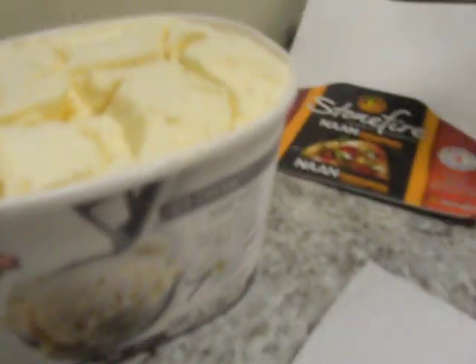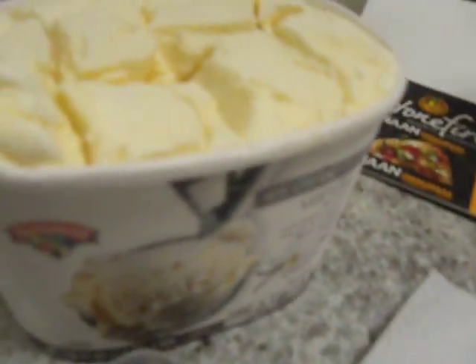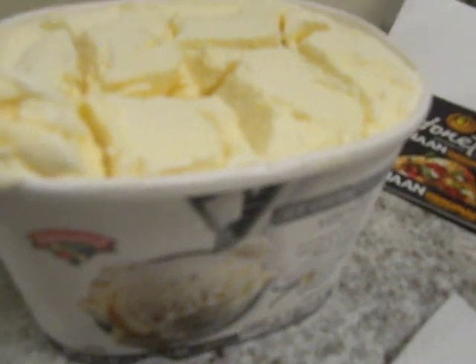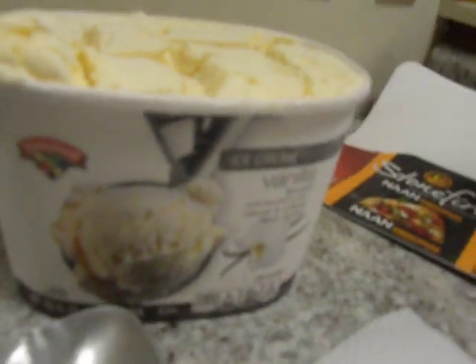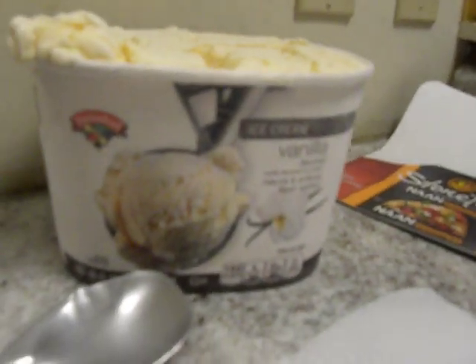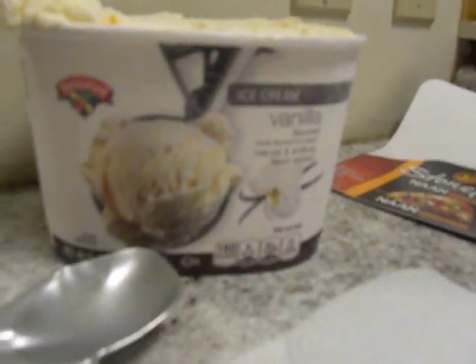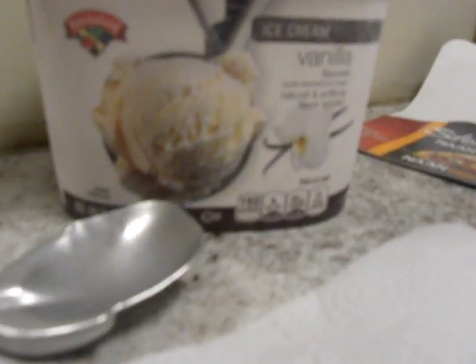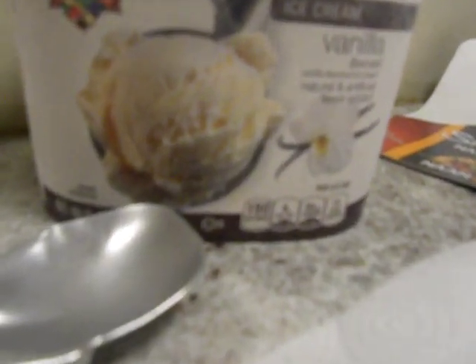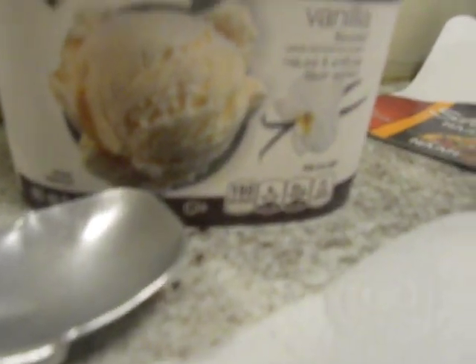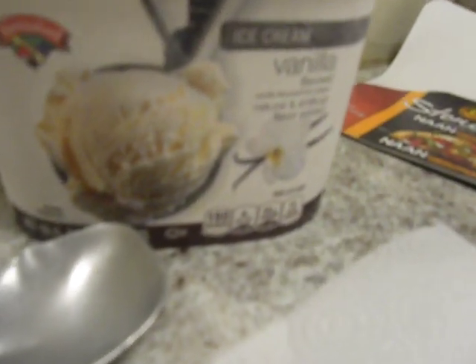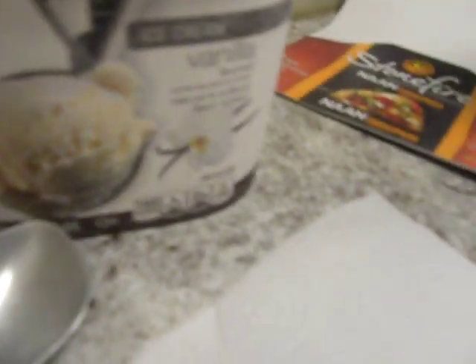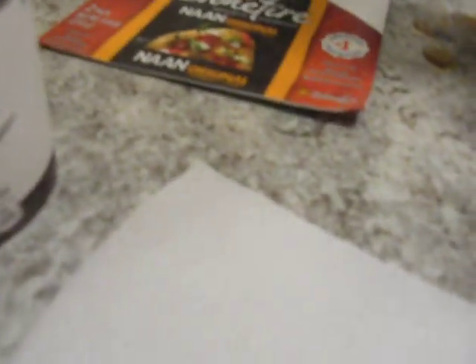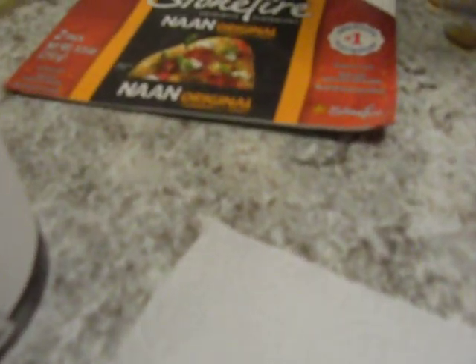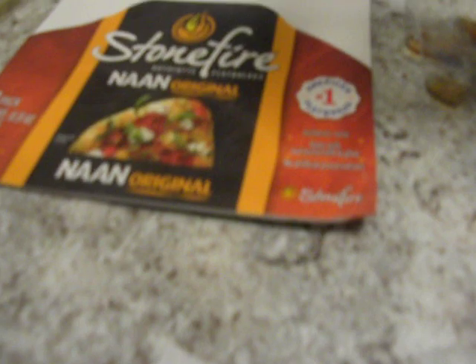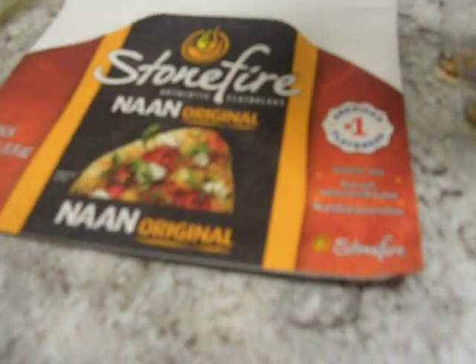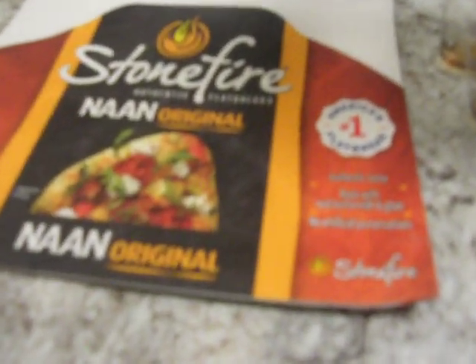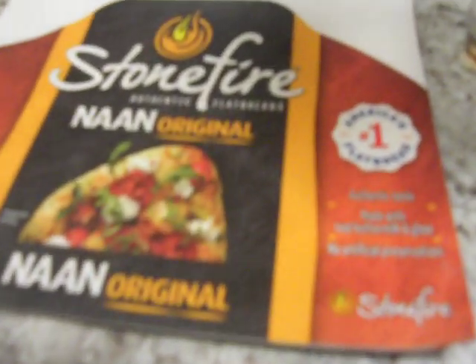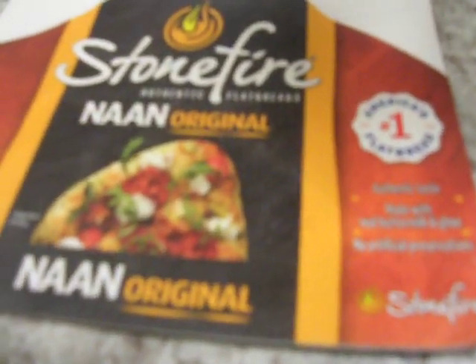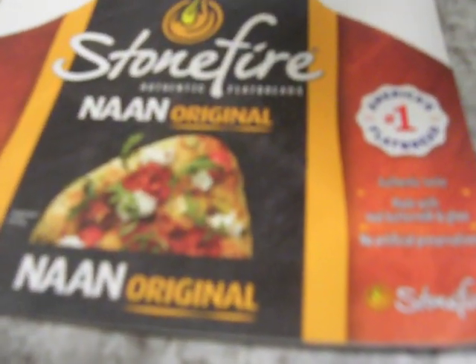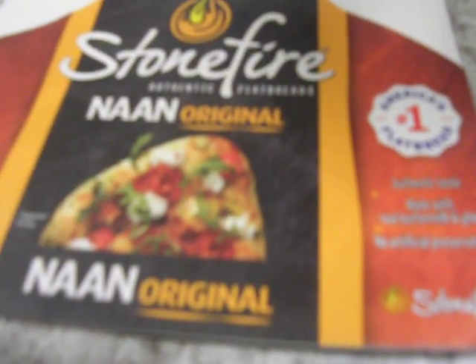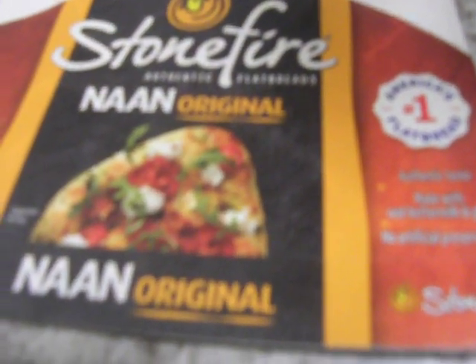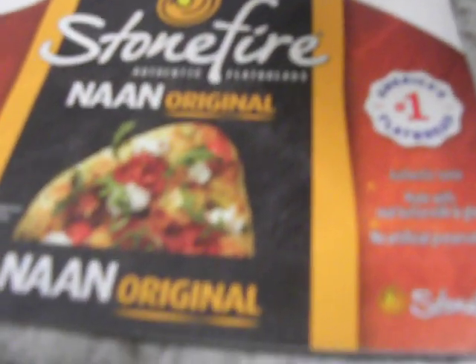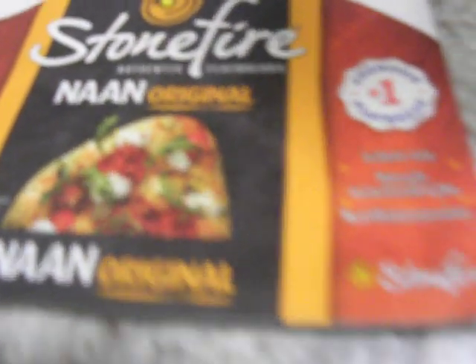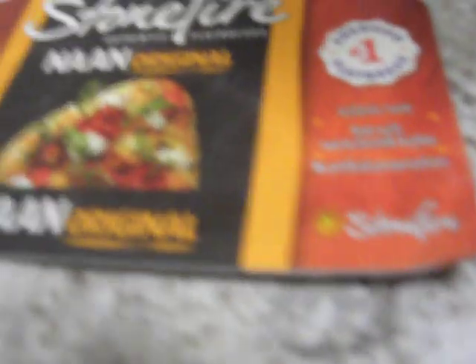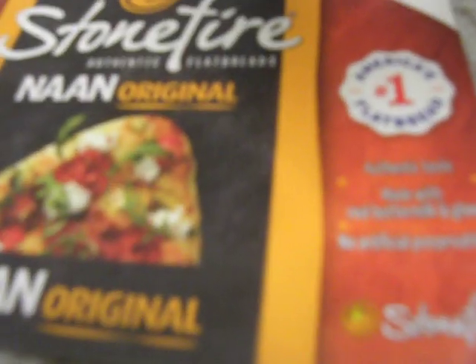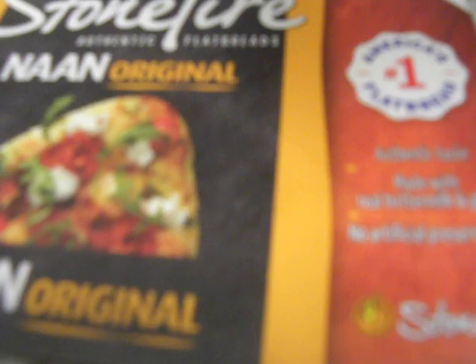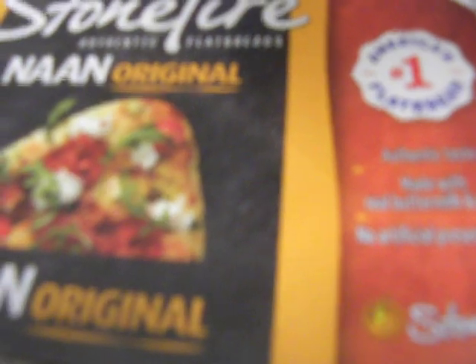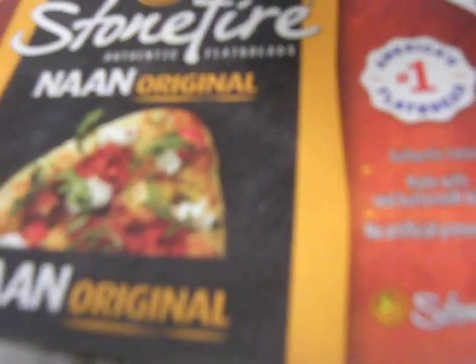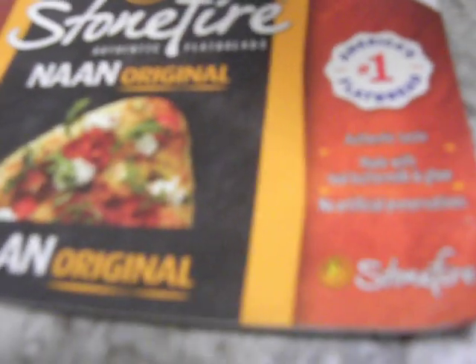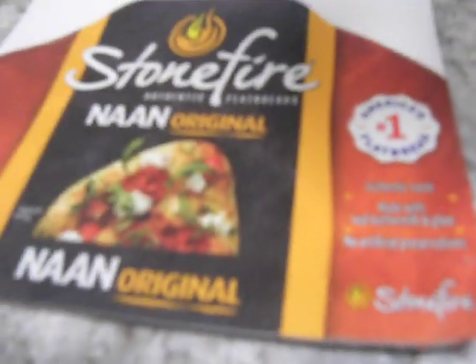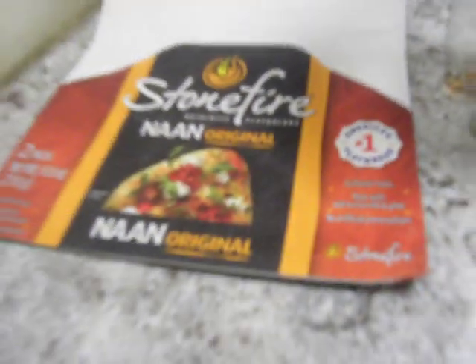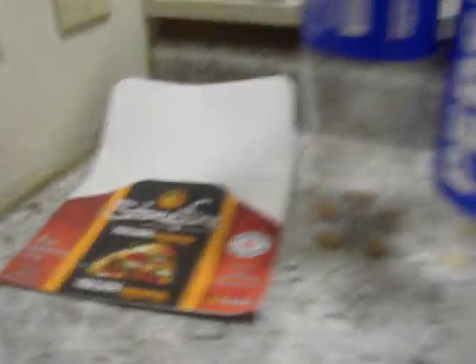We got ice cream — vanilla, real vanilla, no fake. There's that Stonefire, non-original, and what I use. Very good.